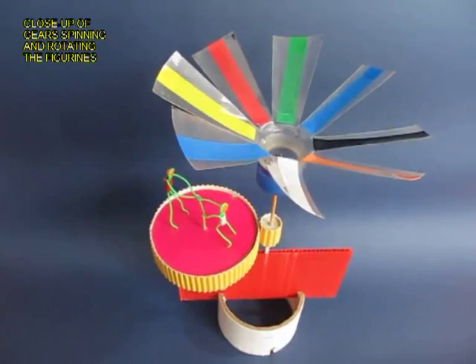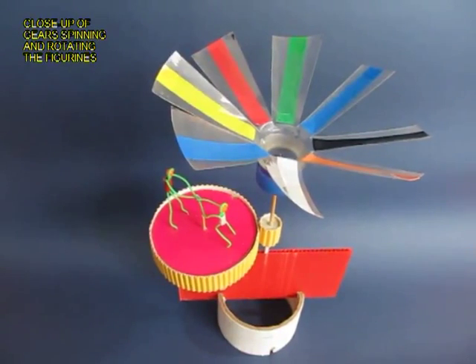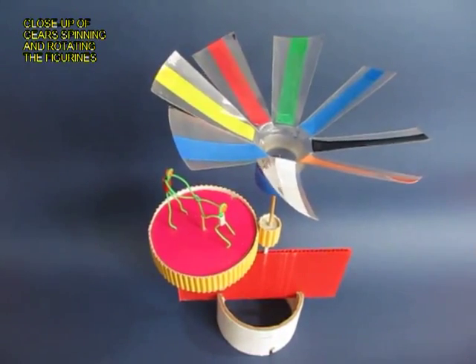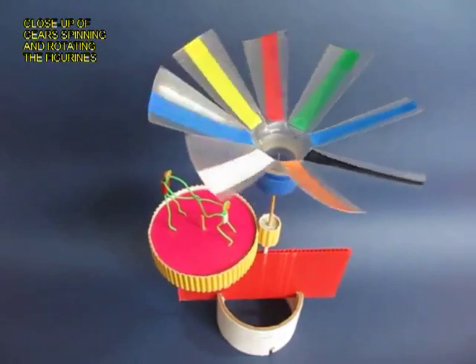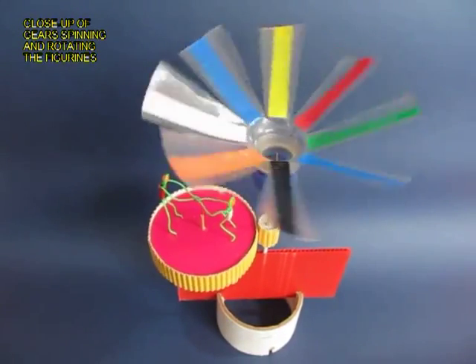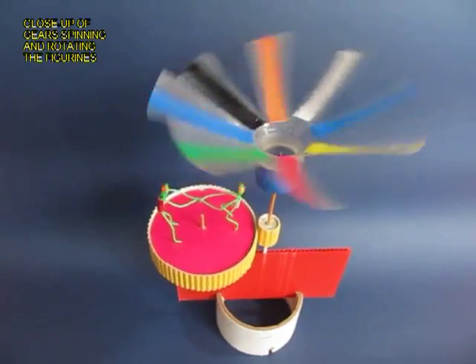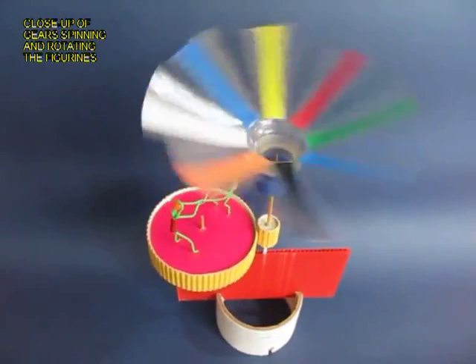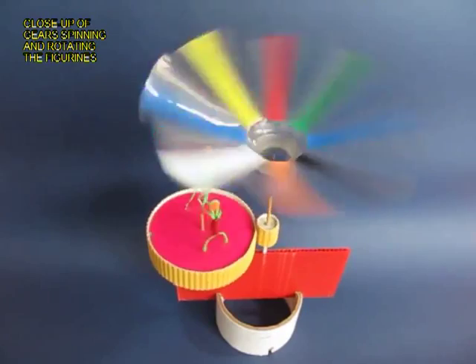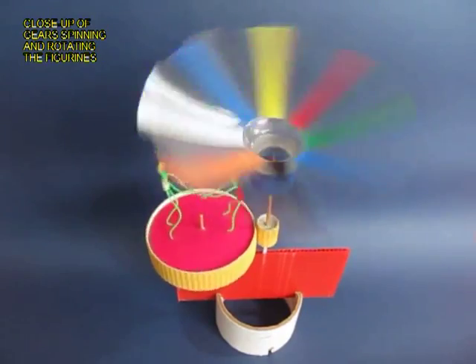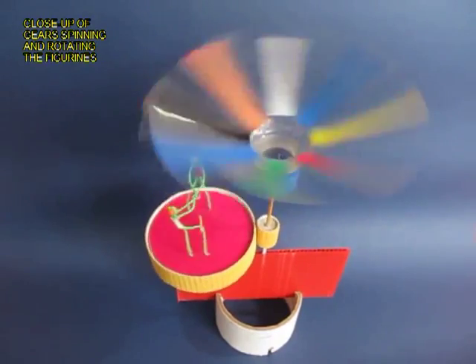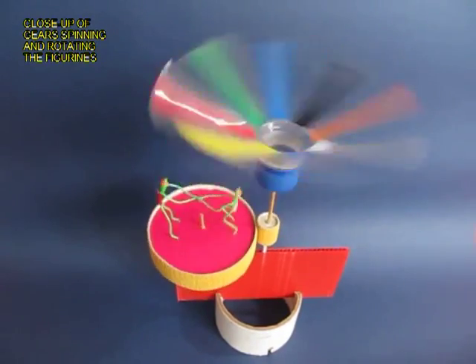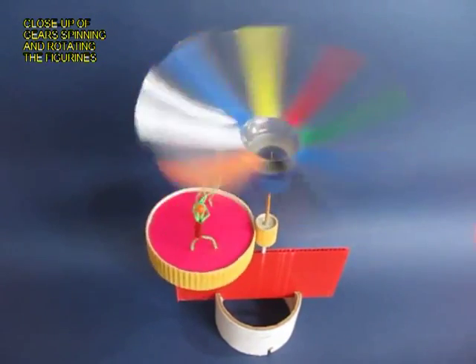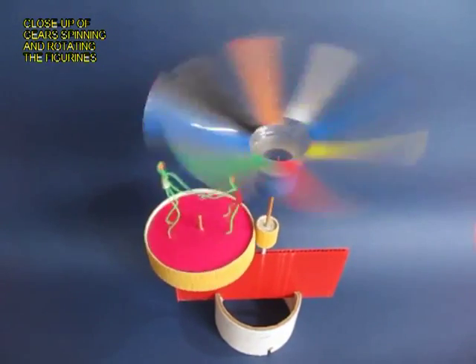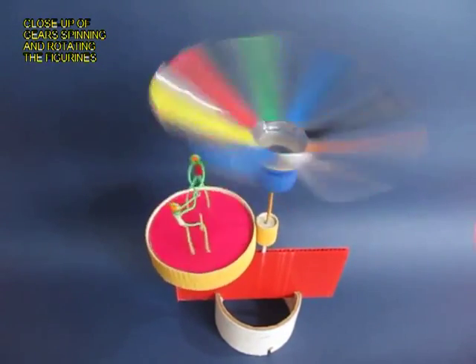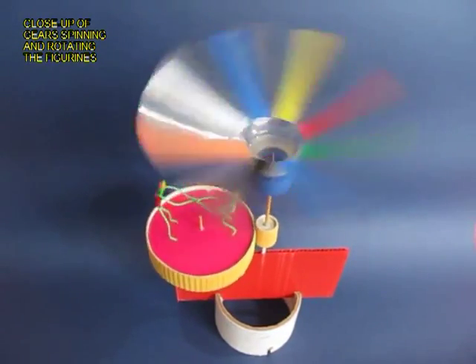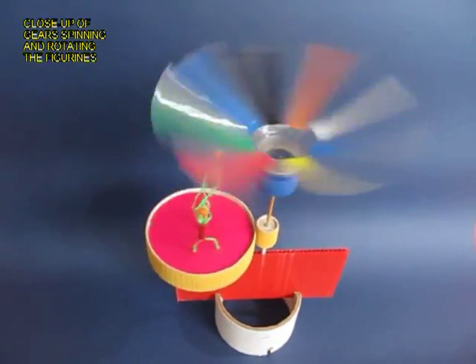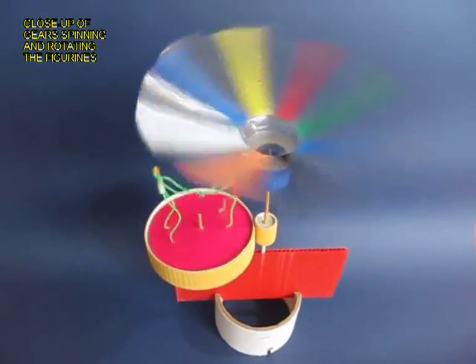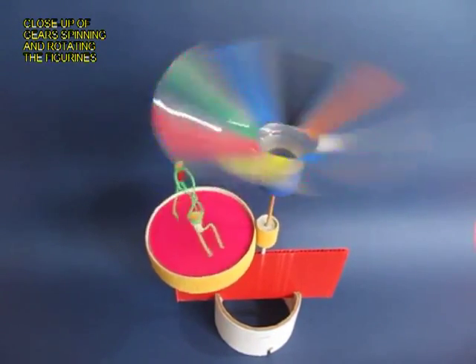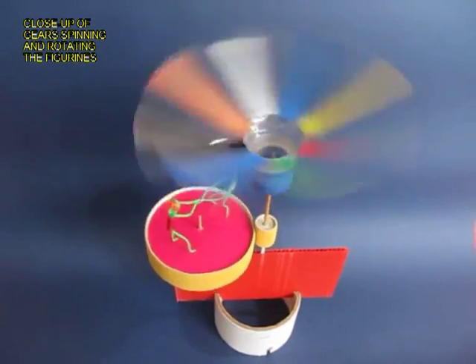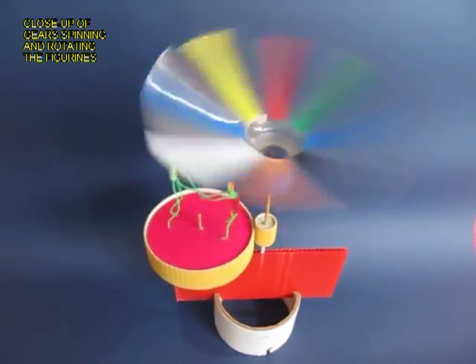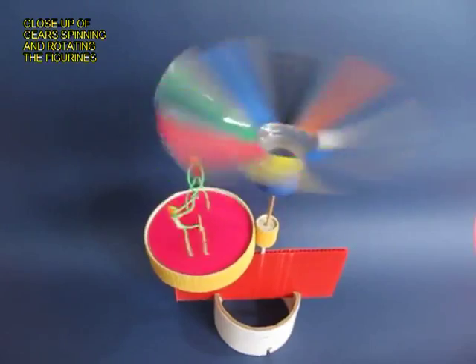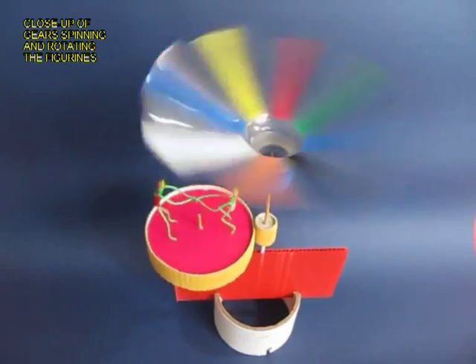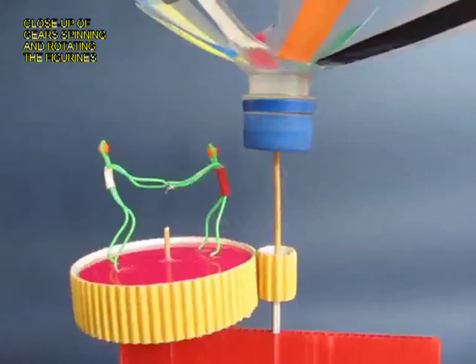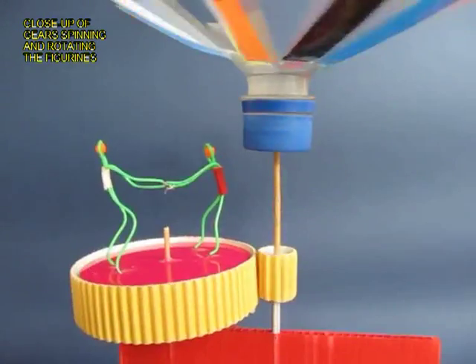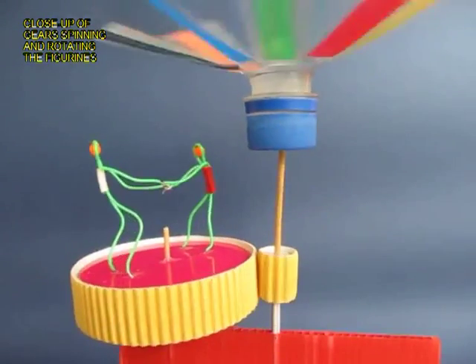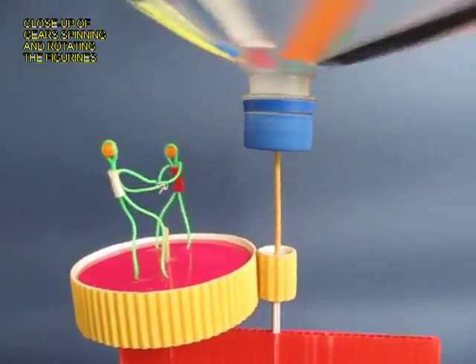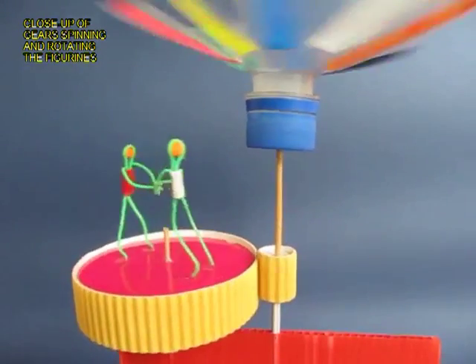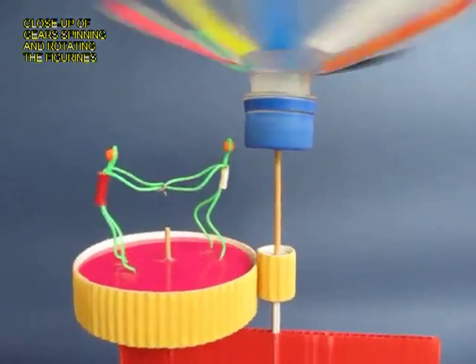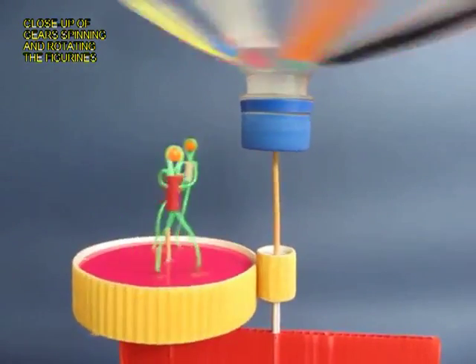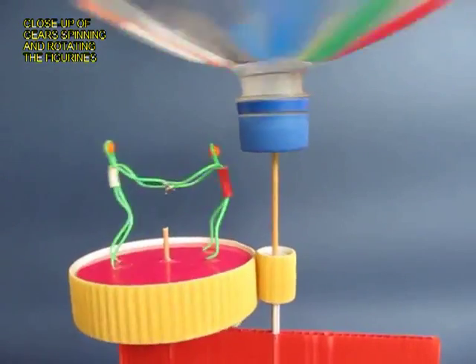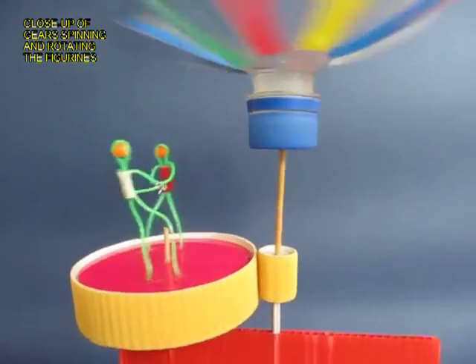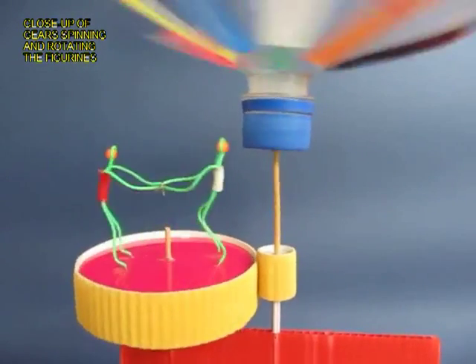the plastic fan spins, and this rotates the small gear, which rotates the bigger gear, and the two figurines go round and round like in a merry-go-round.